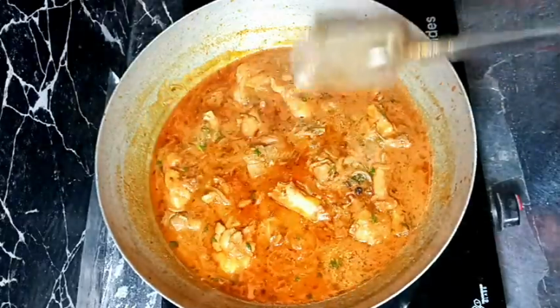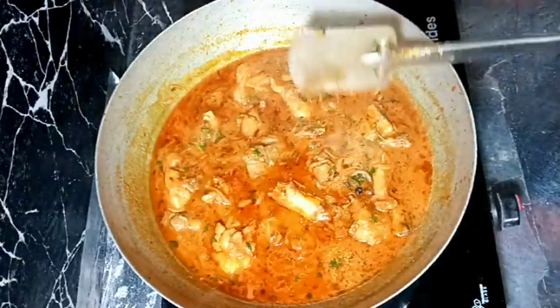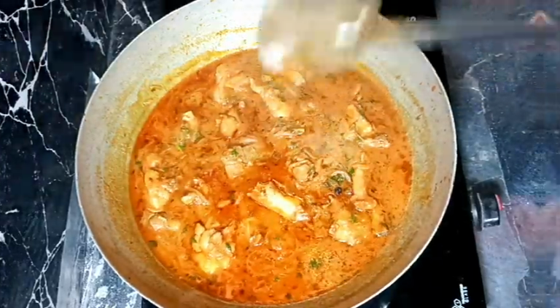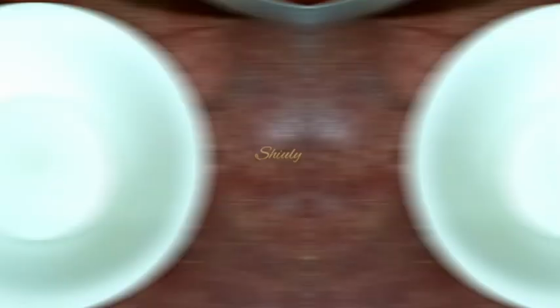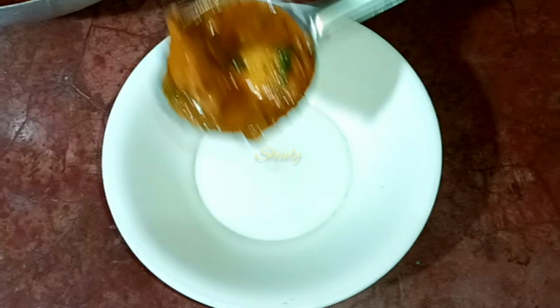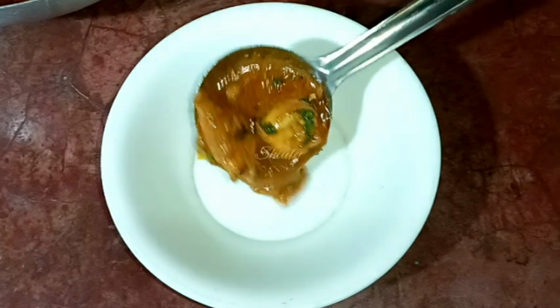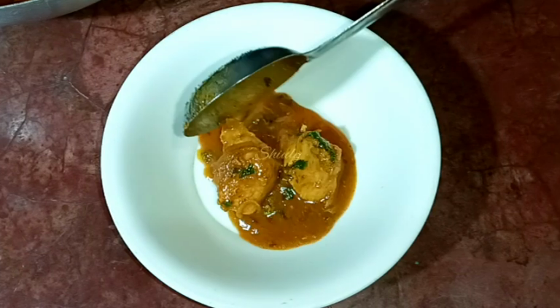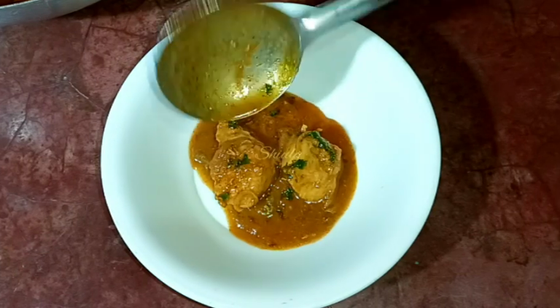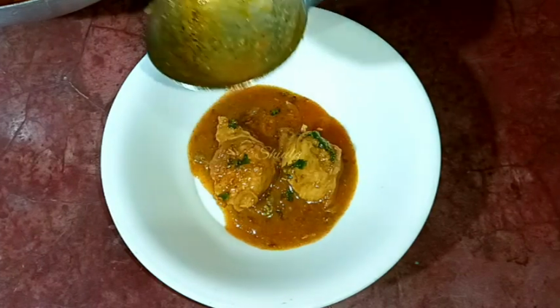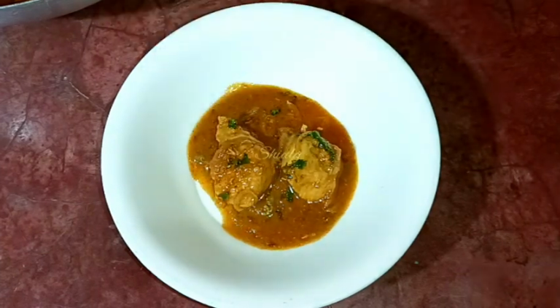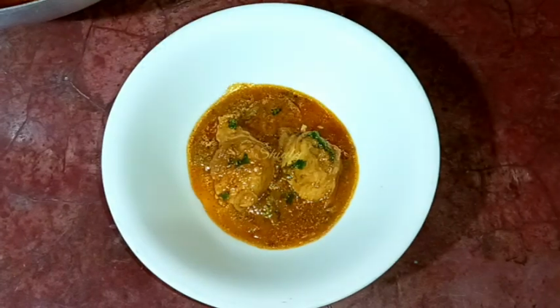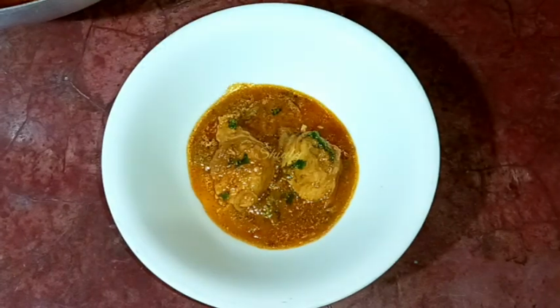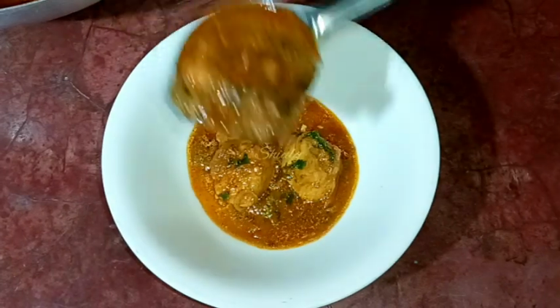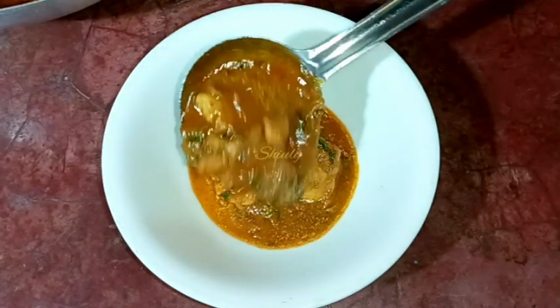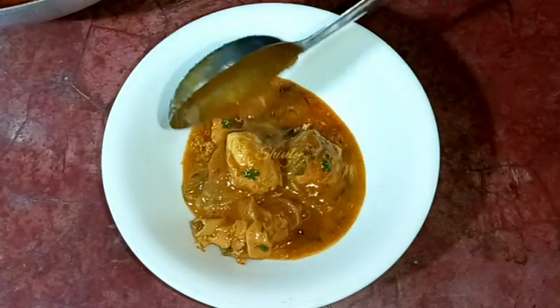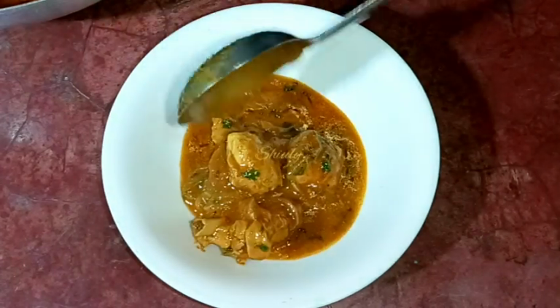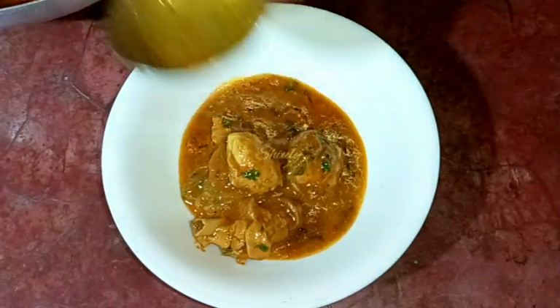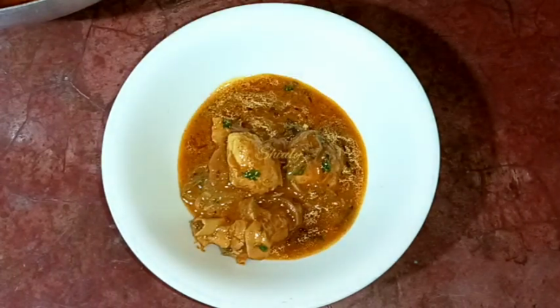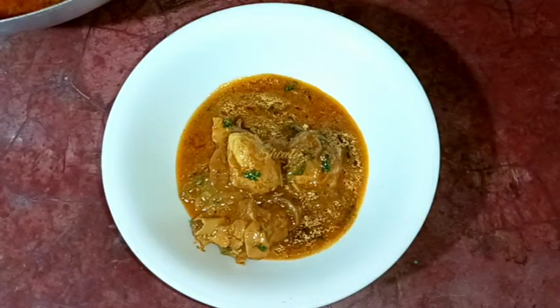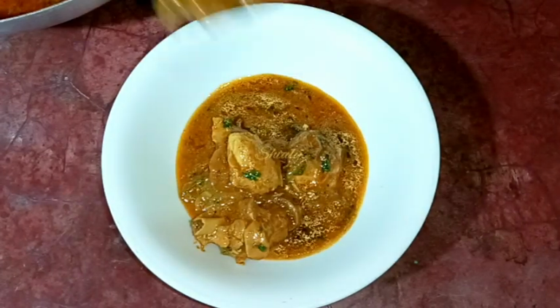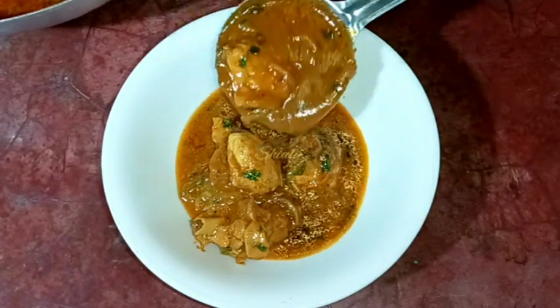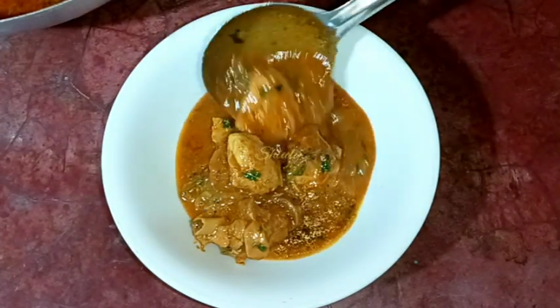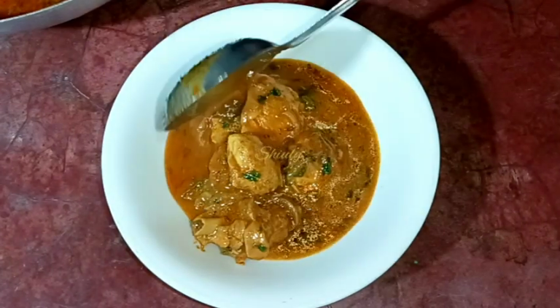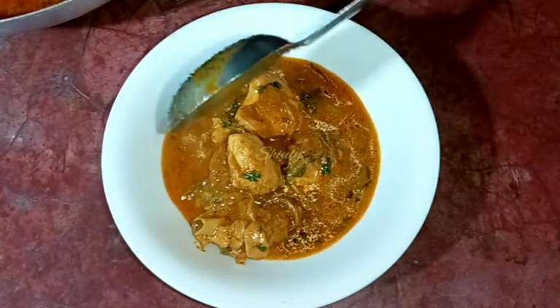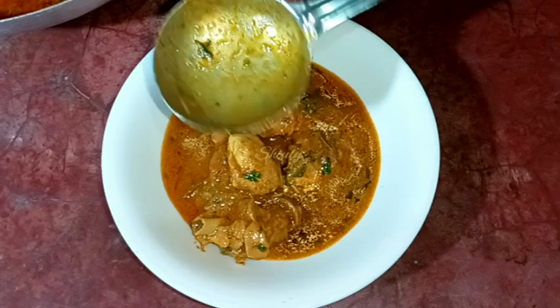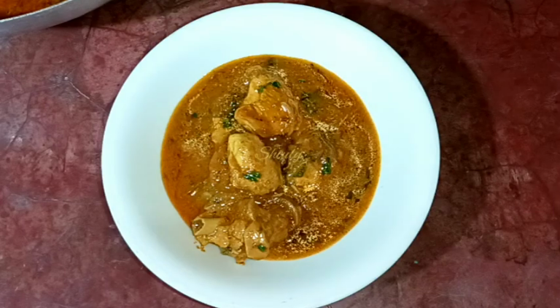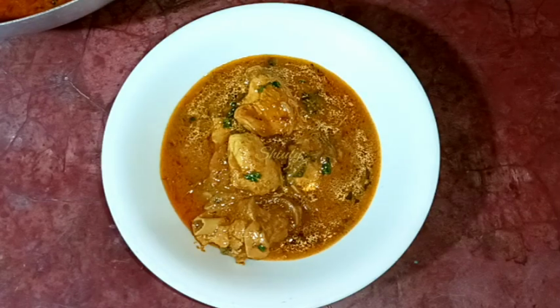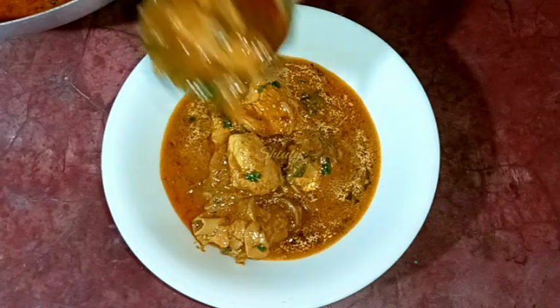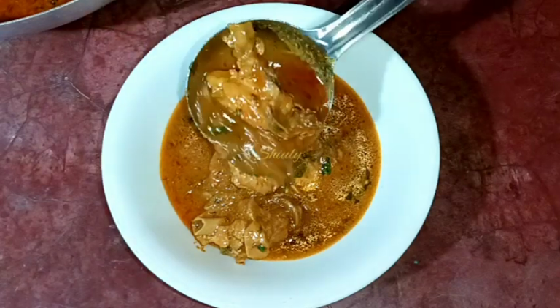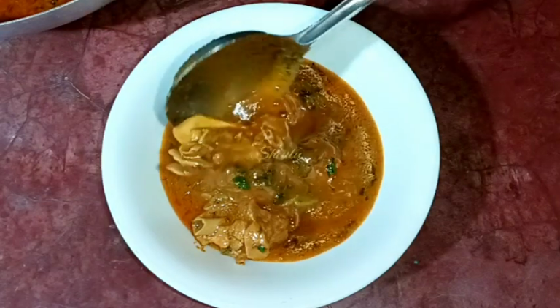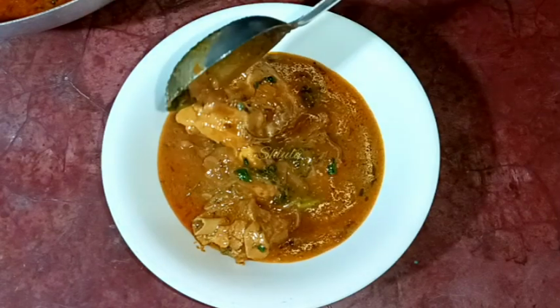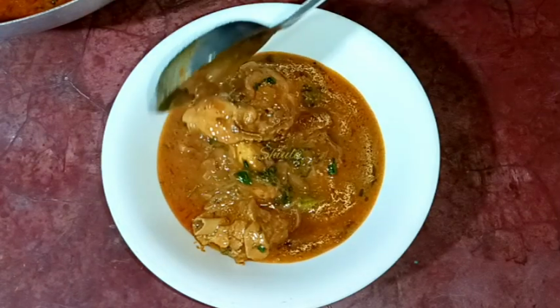The process is so simple but the taste is so delicious. Serve this delicious curry with boiled rice, roti, or chapati.